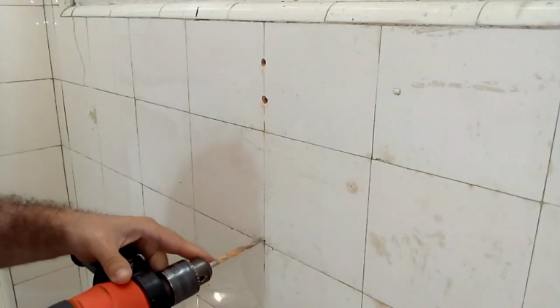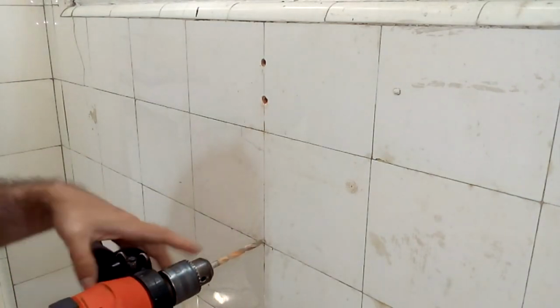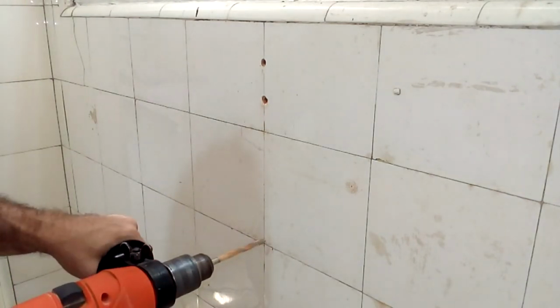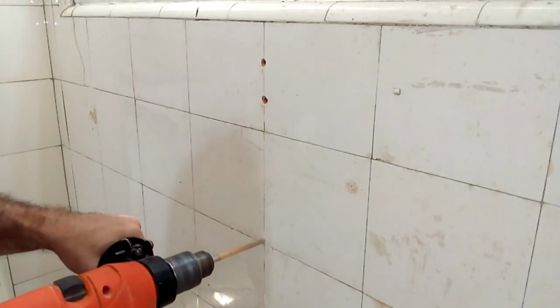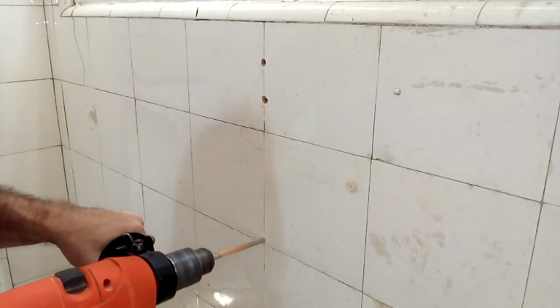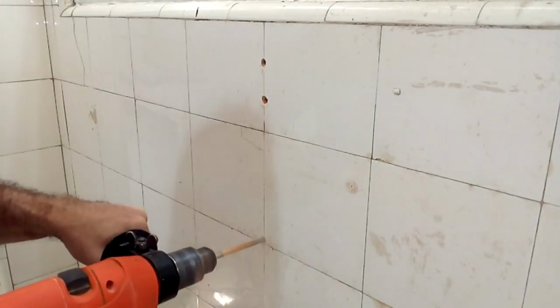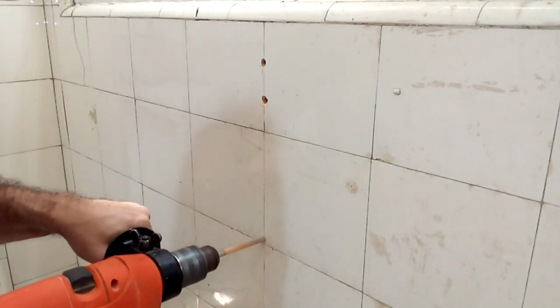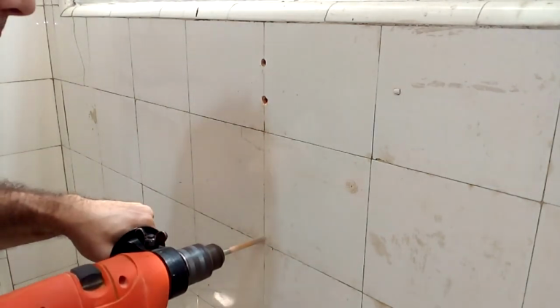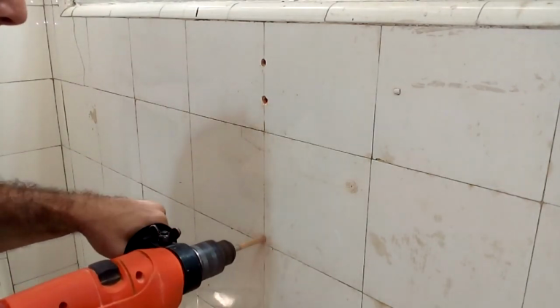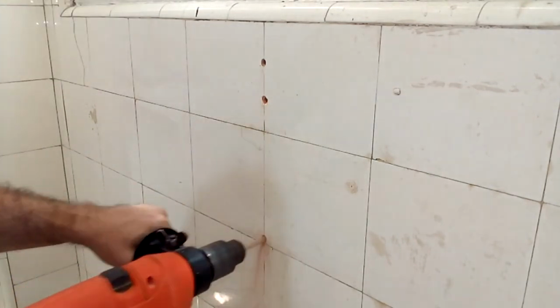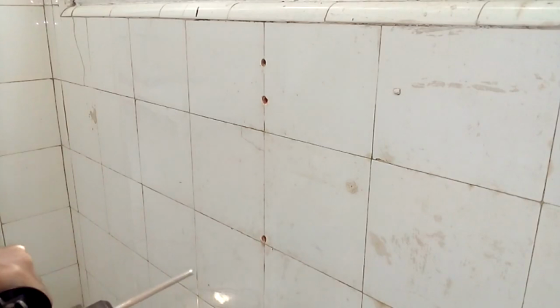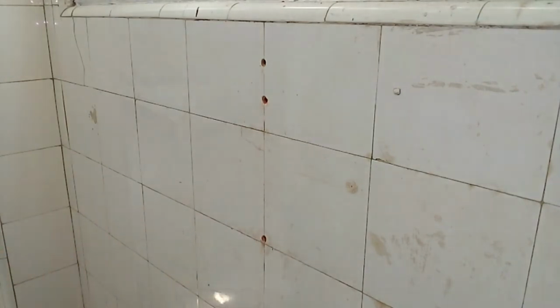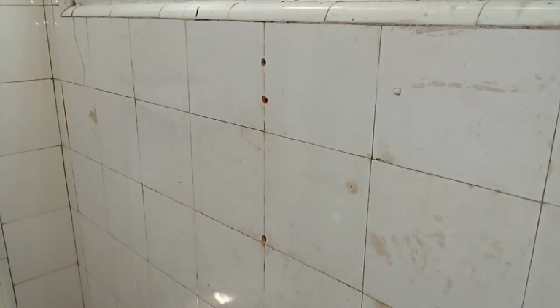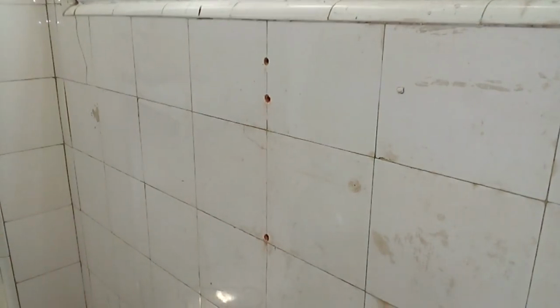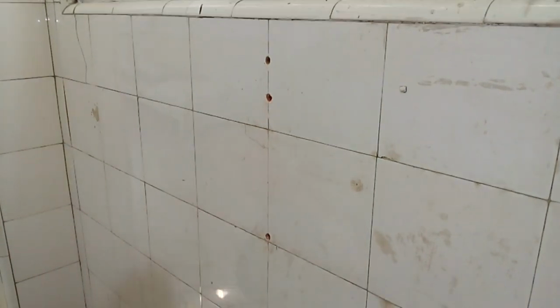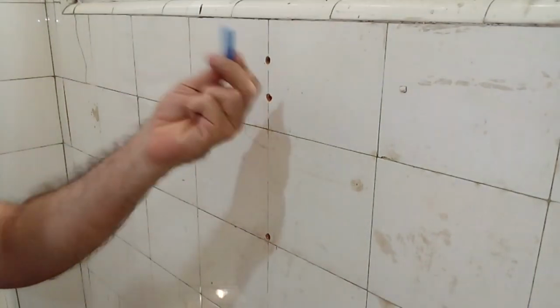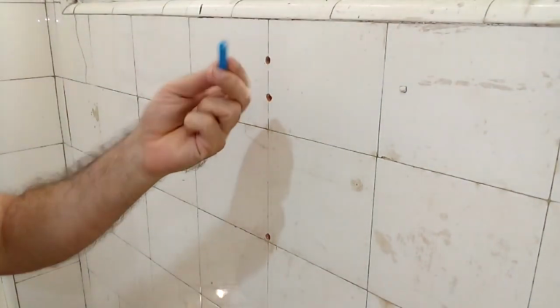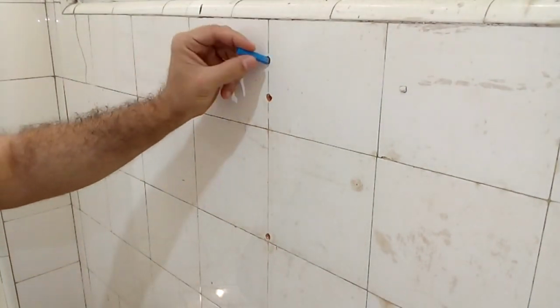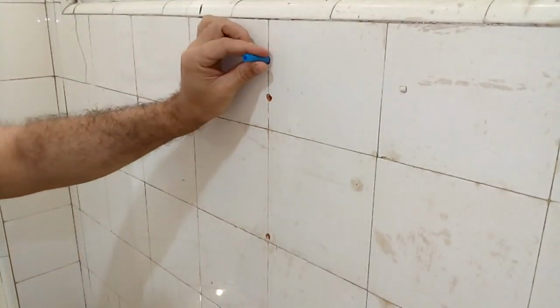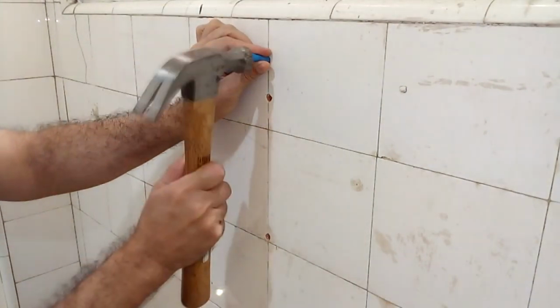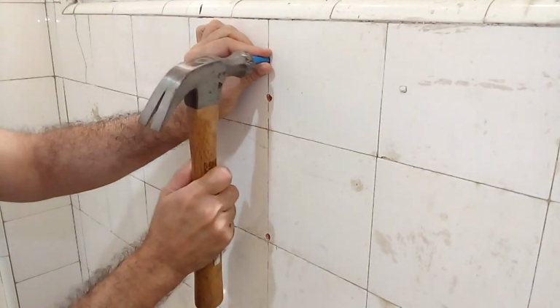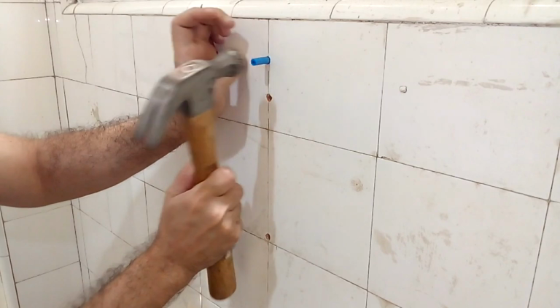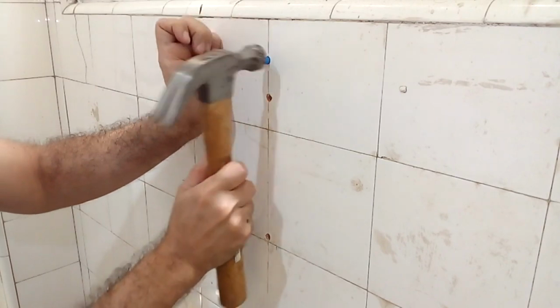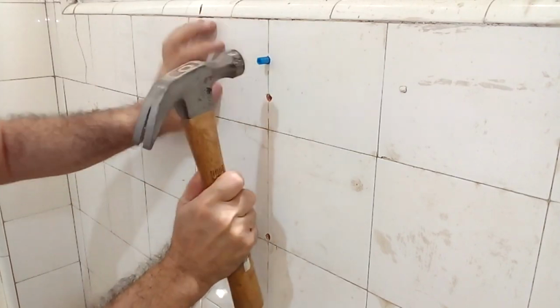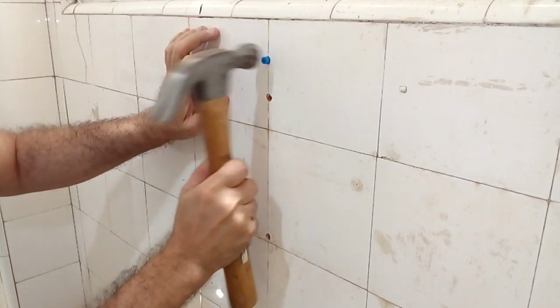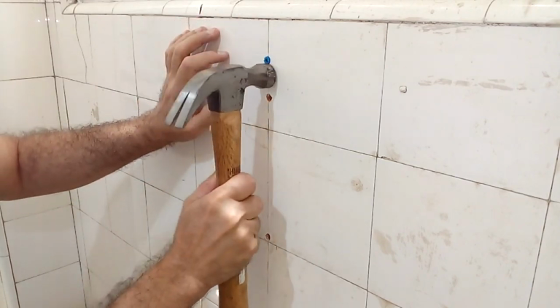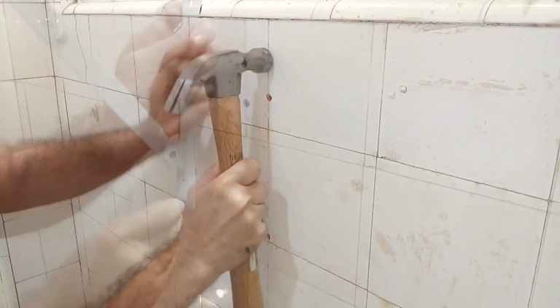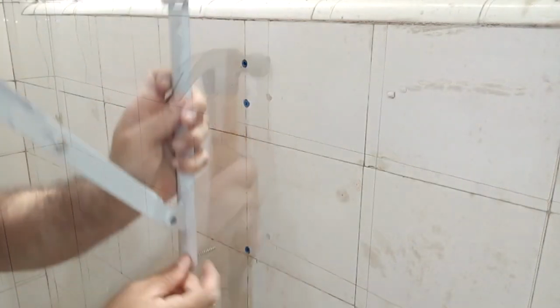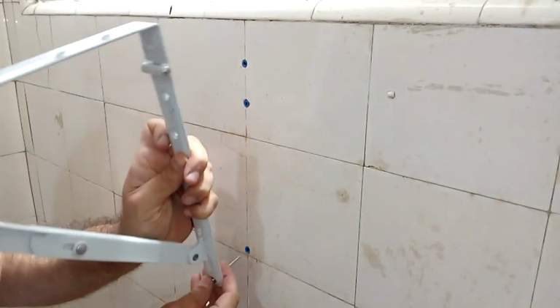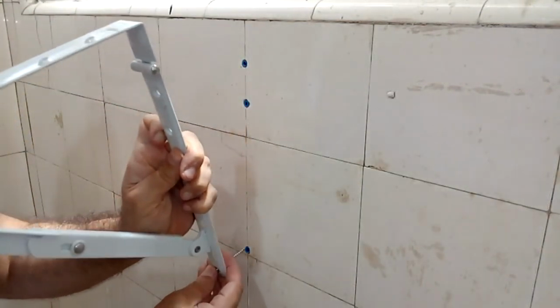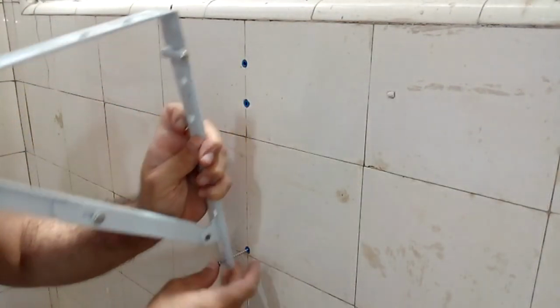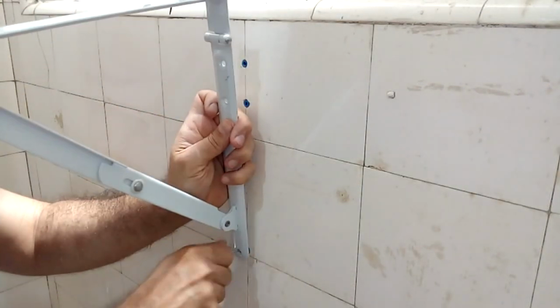Drill the holes perpendicularly without widening them so that the wall anchor fits snugly into the wall. To install this hardware I recommend using two-inch long screws; the thickness of the screws will depend on the wall anchors you use.